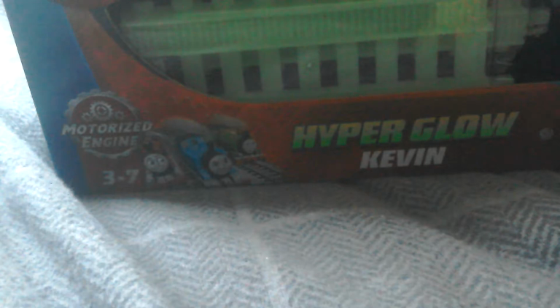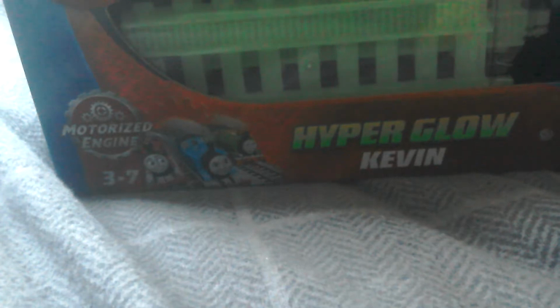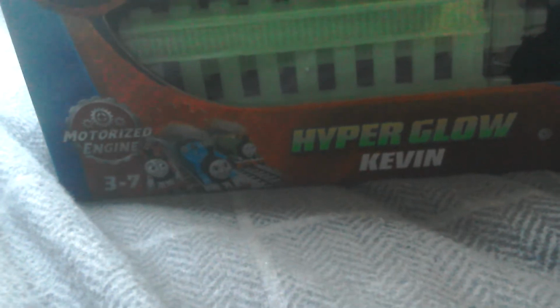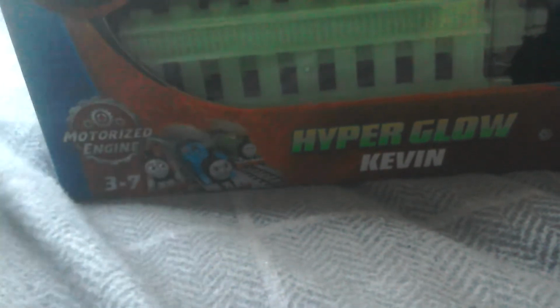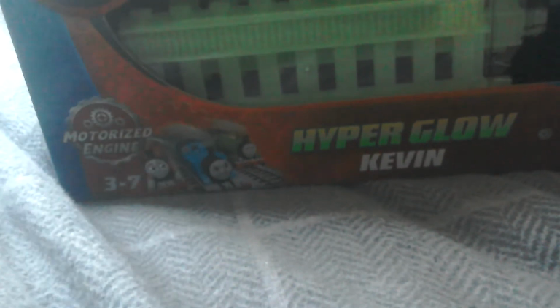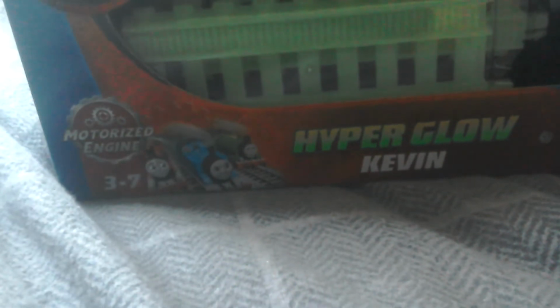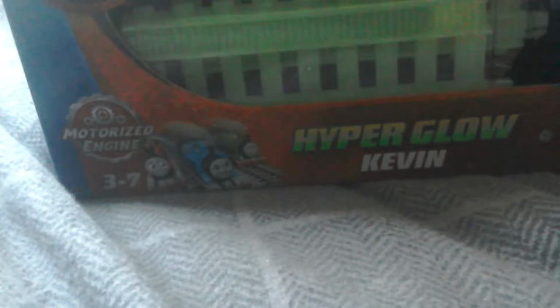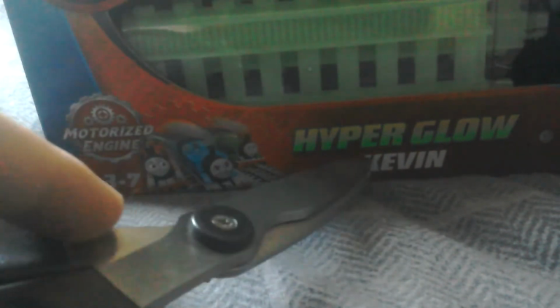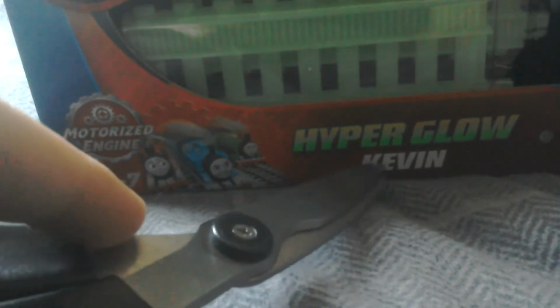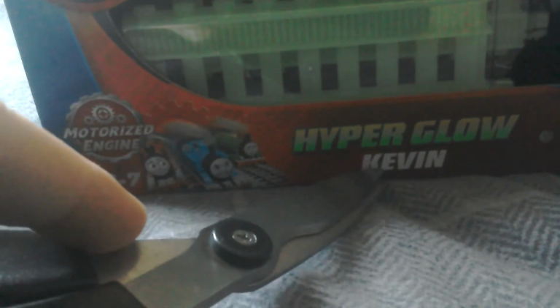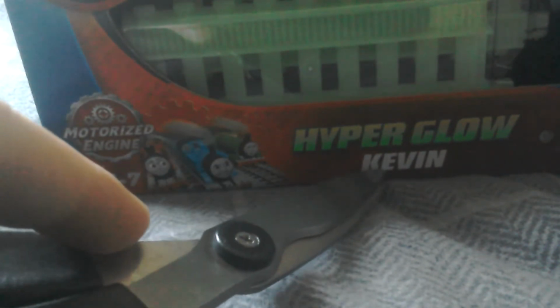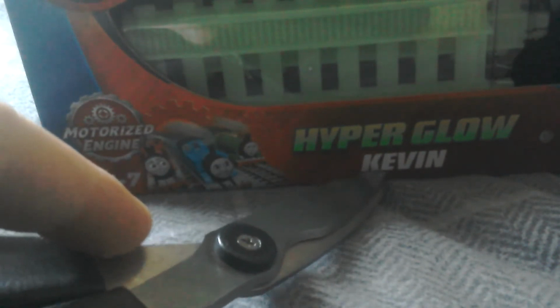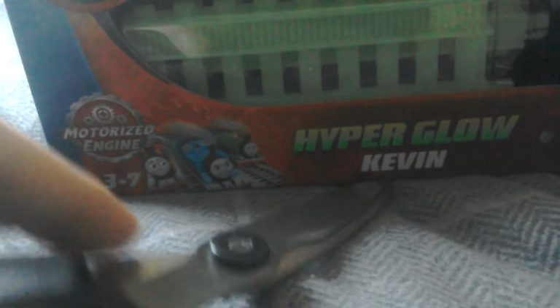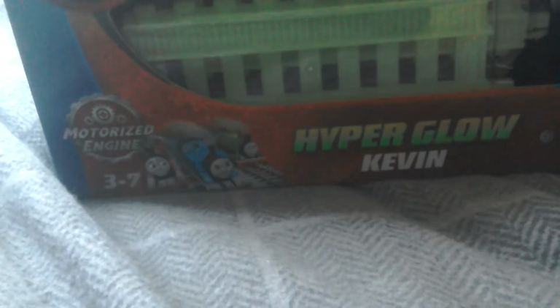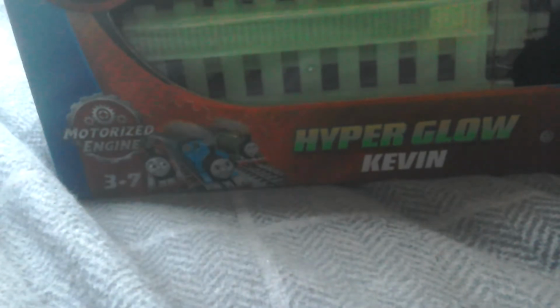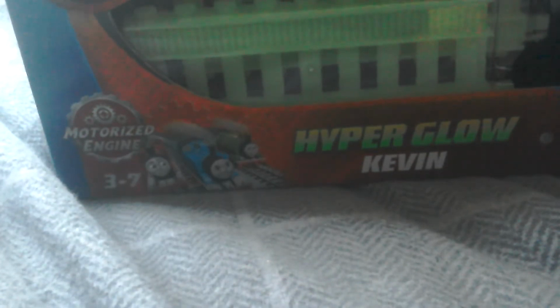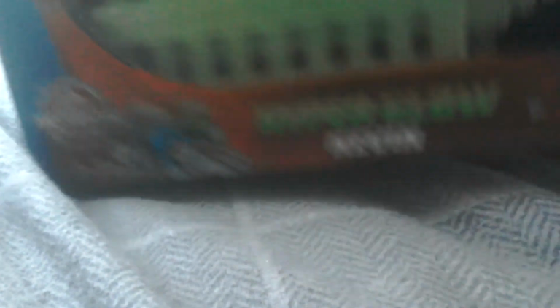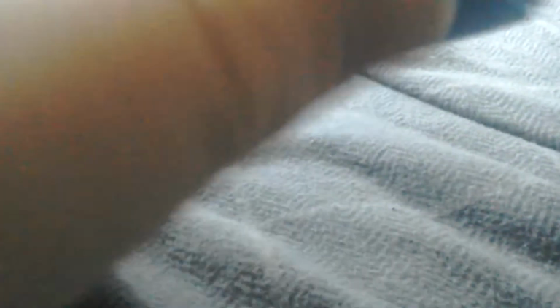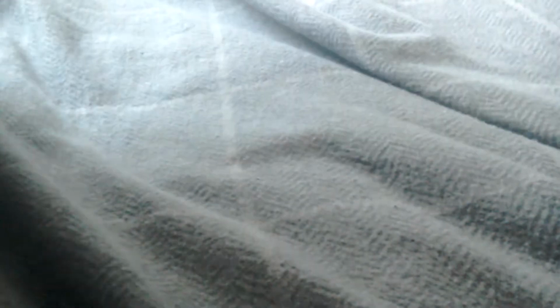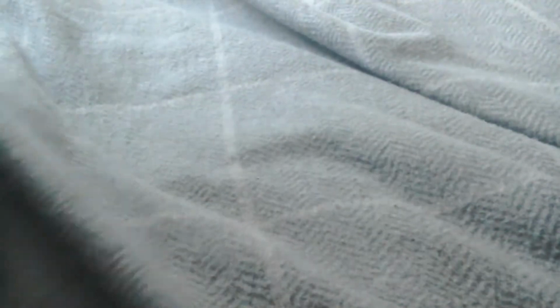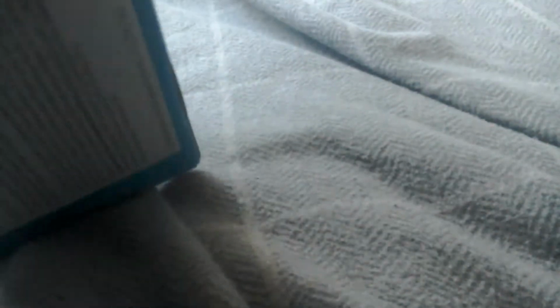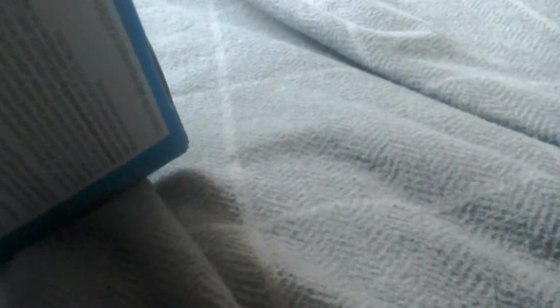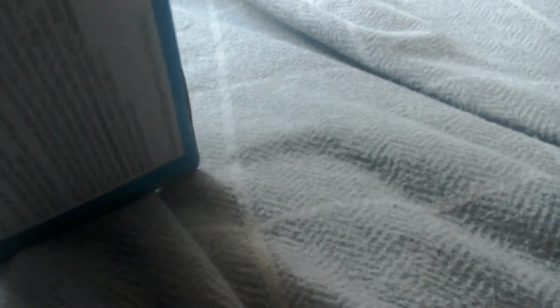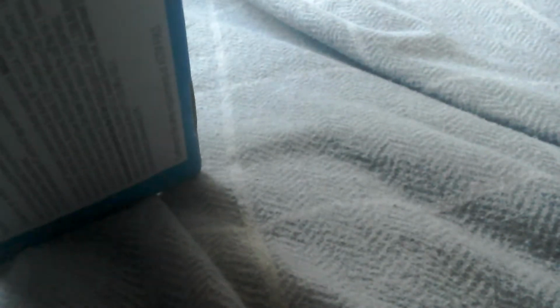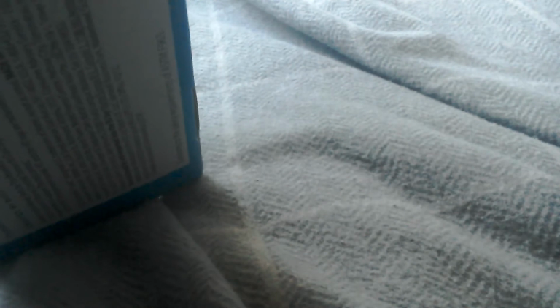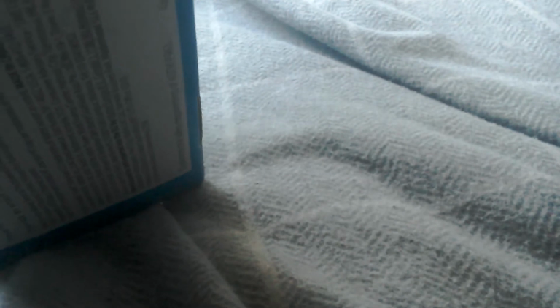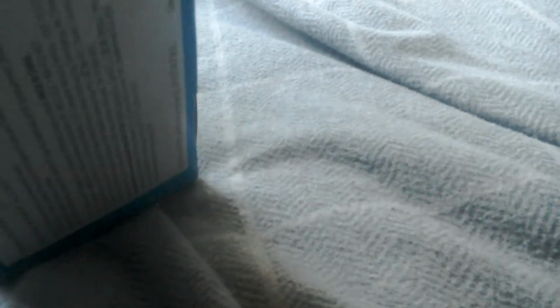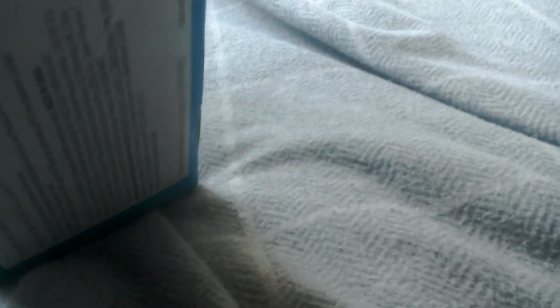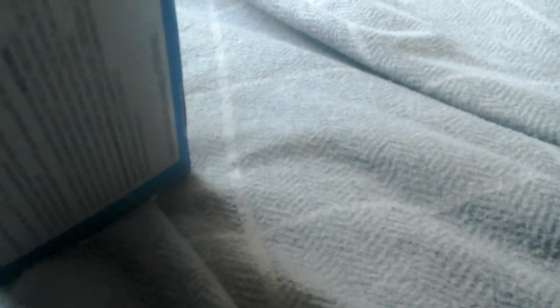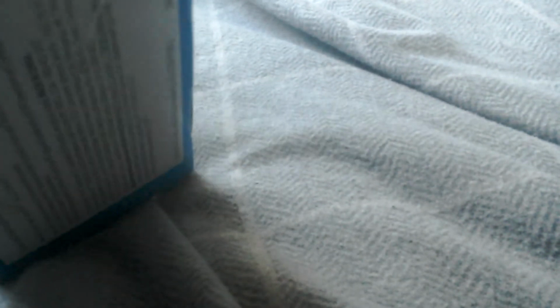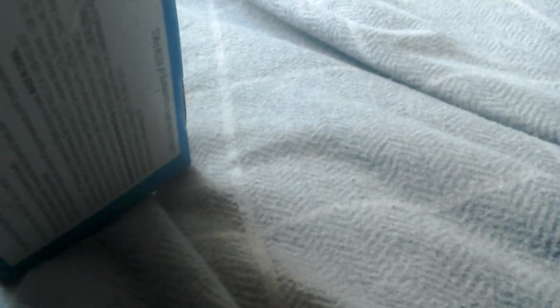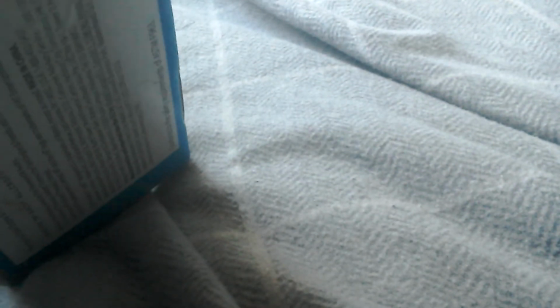Hello everybody, today I will be unboxing Thomas and Friends Hyperglo Kevin.